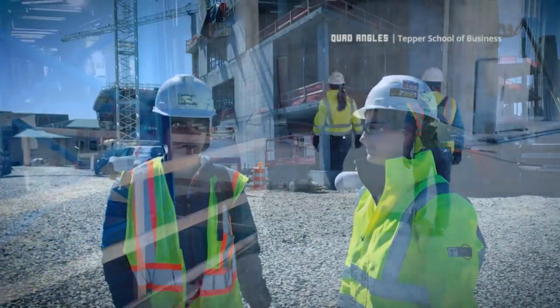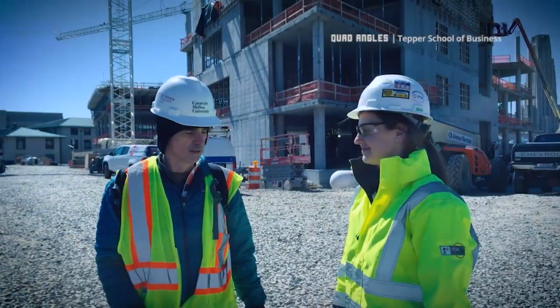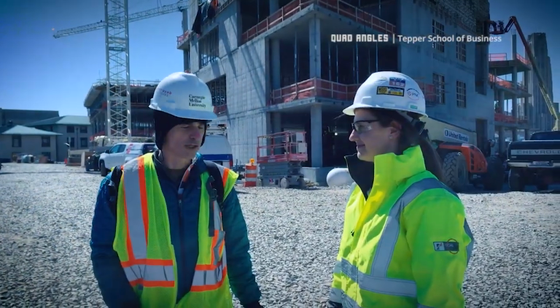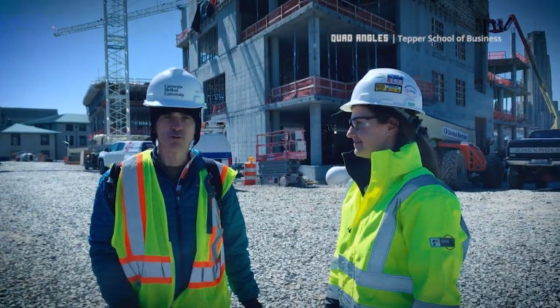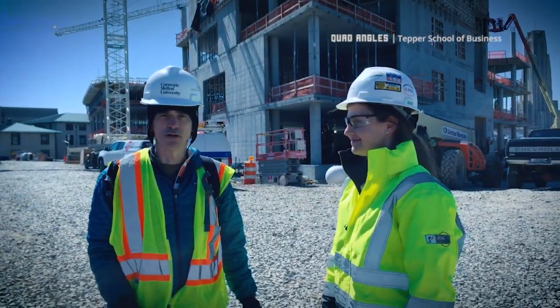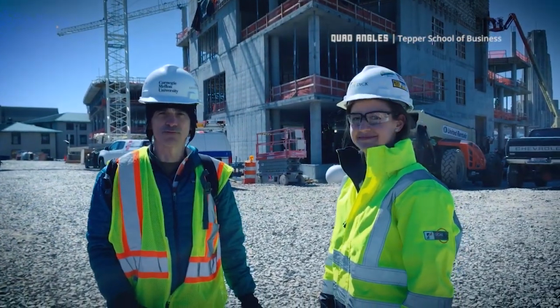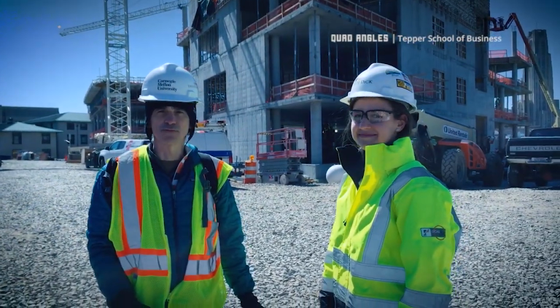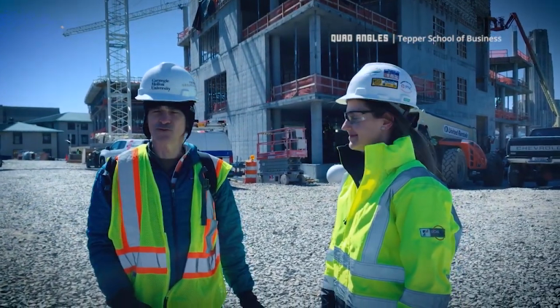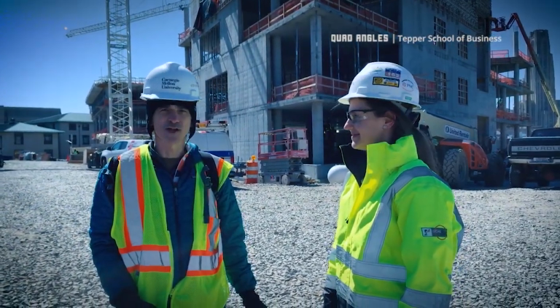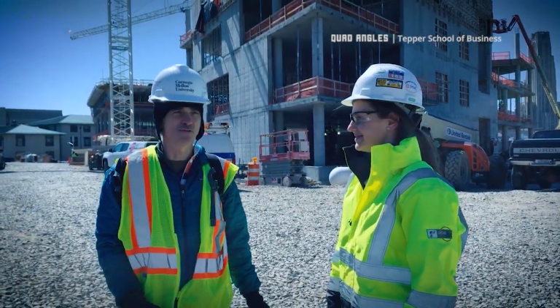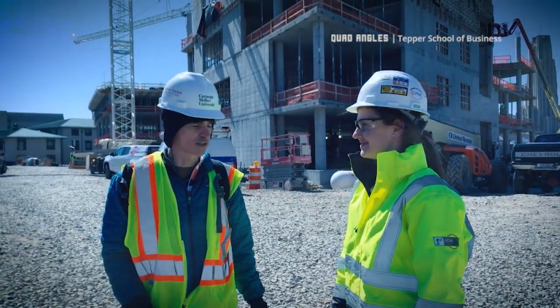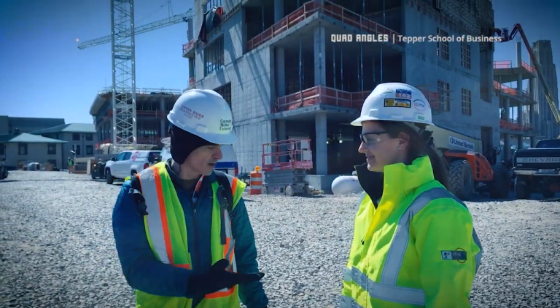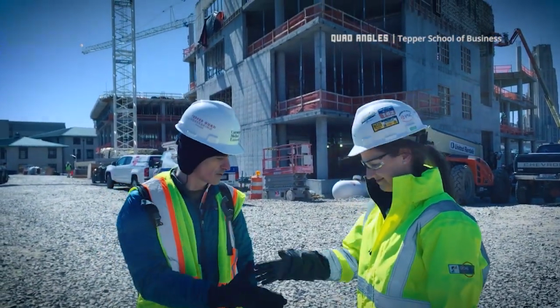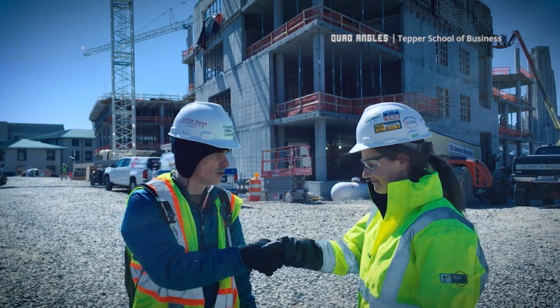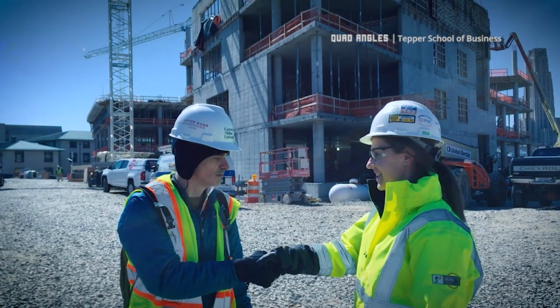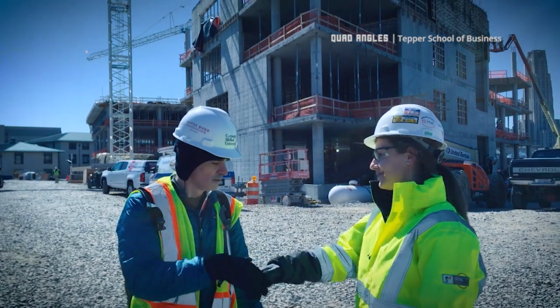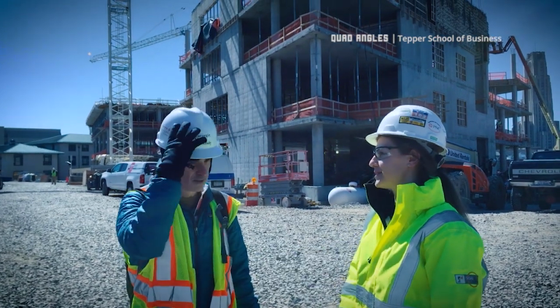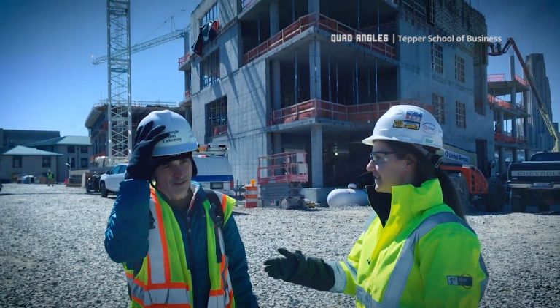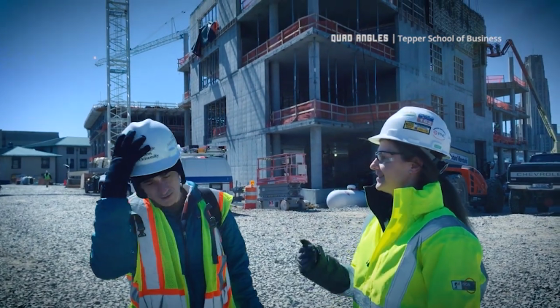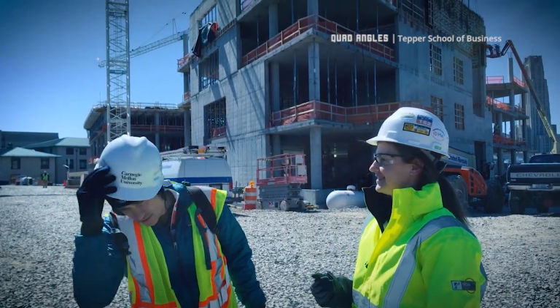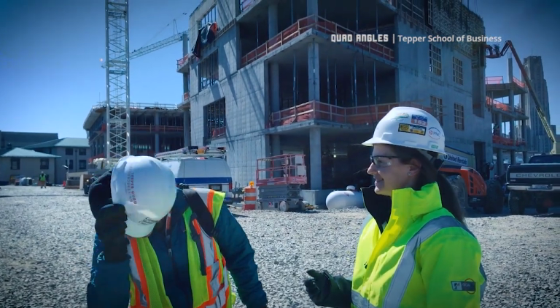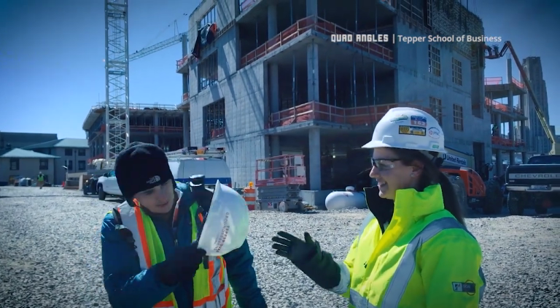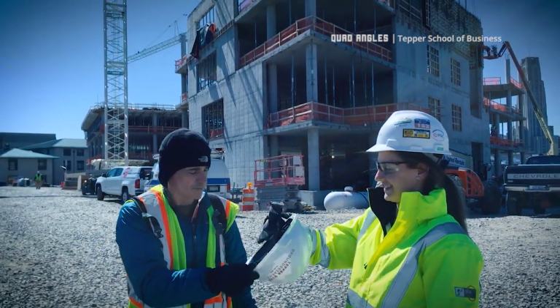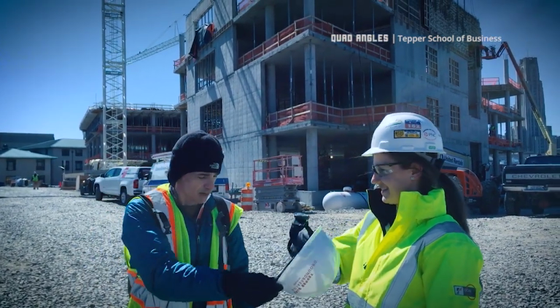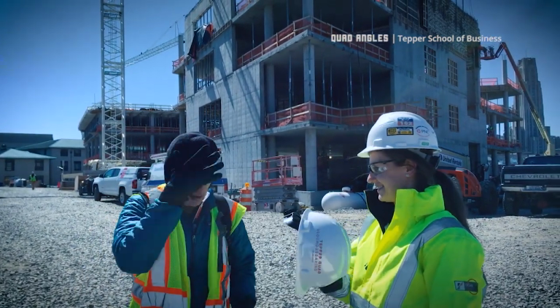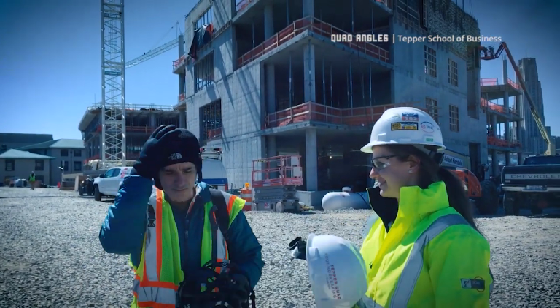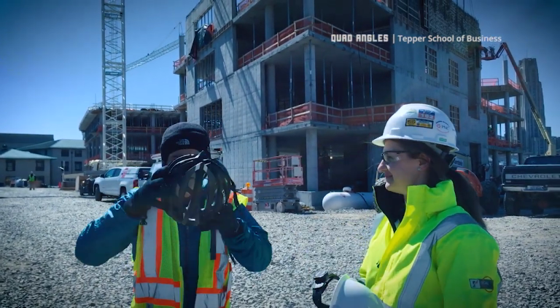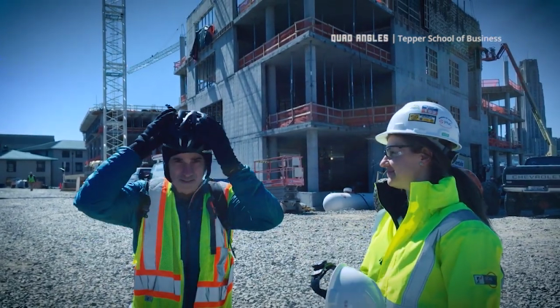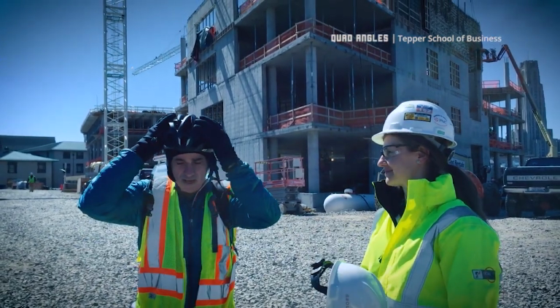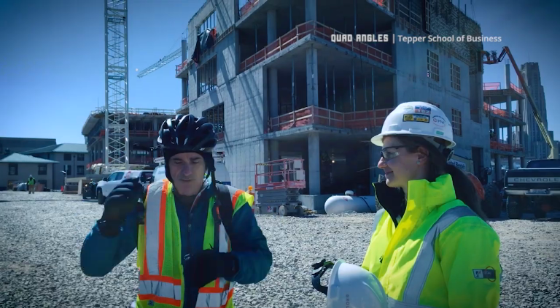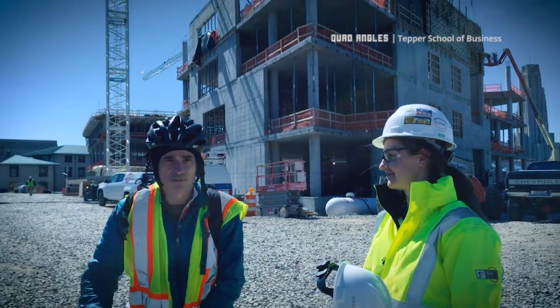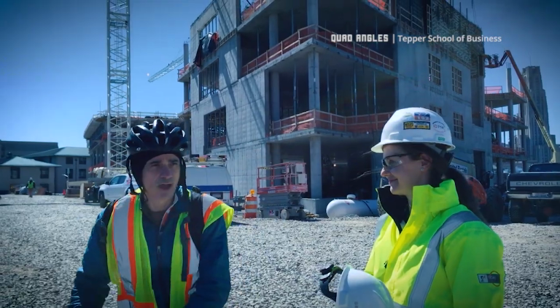Thank you, Carrie, for the nice tour — great to see the engineering perspective on all of that. We'll find somebody interesting to talk to for our next one. That was fun — and I'm going to do safety hat number one, safety hat number two!